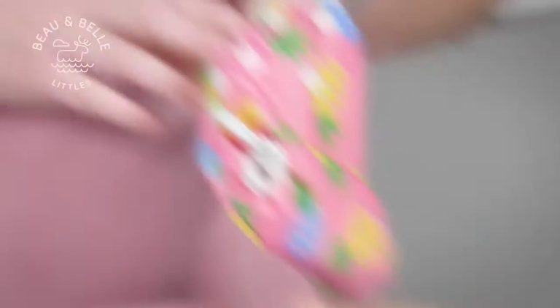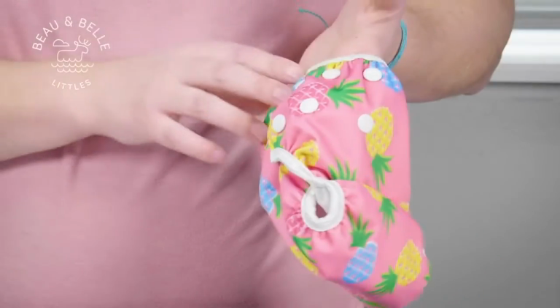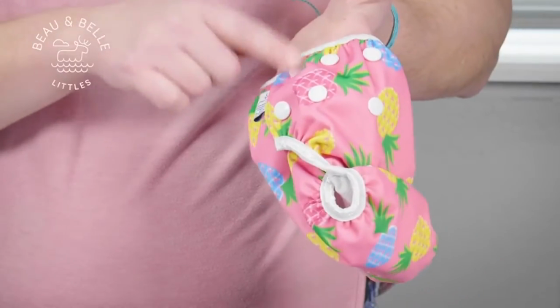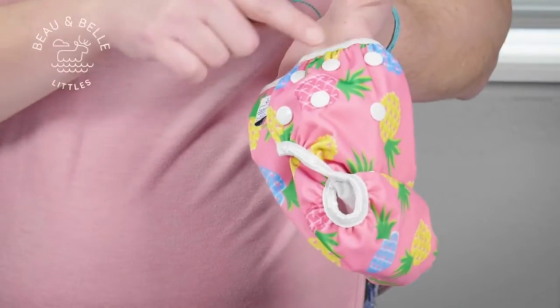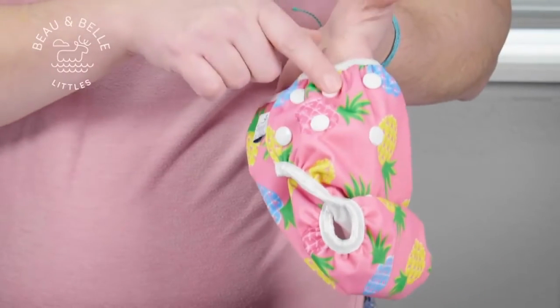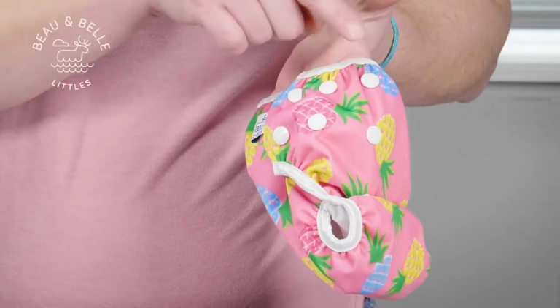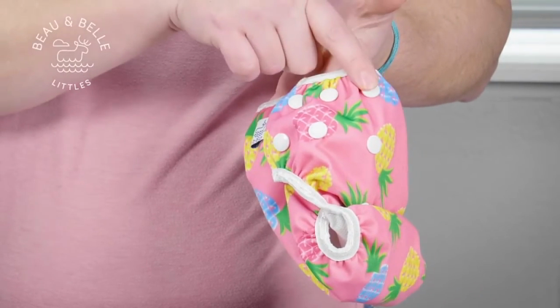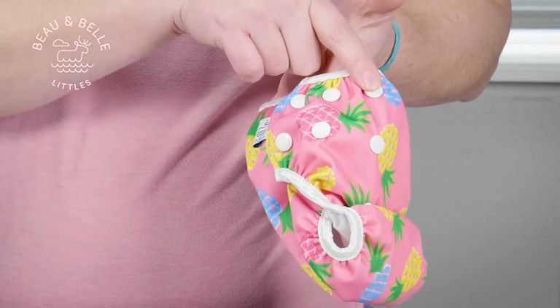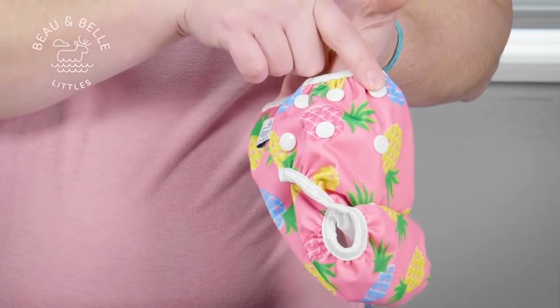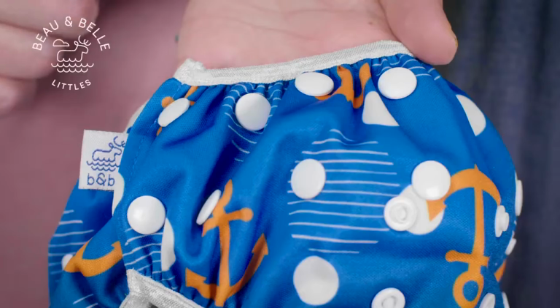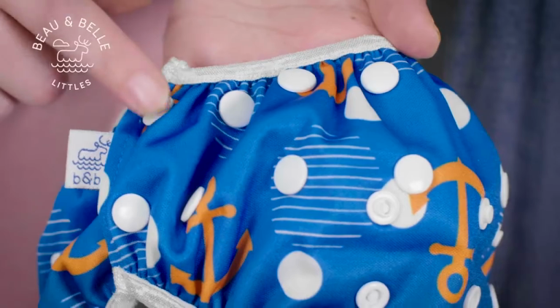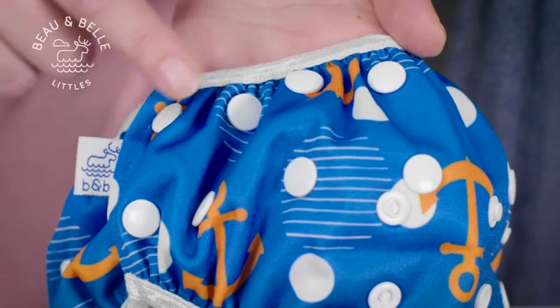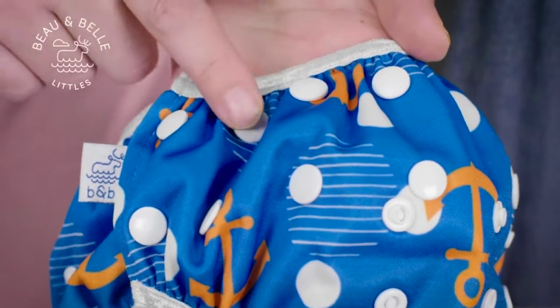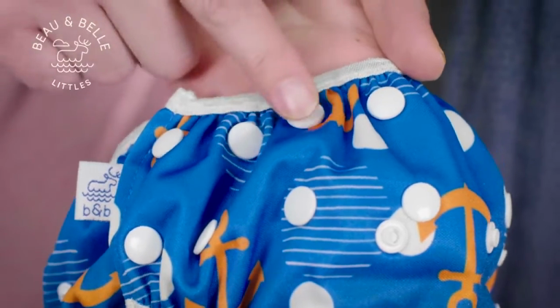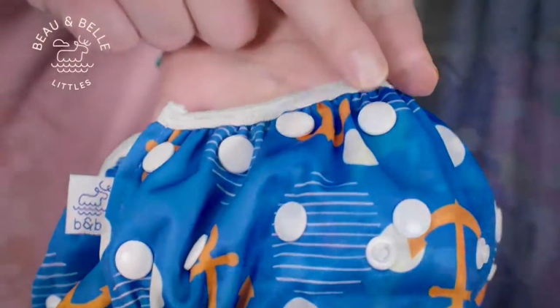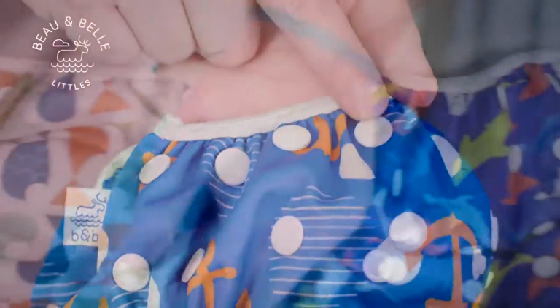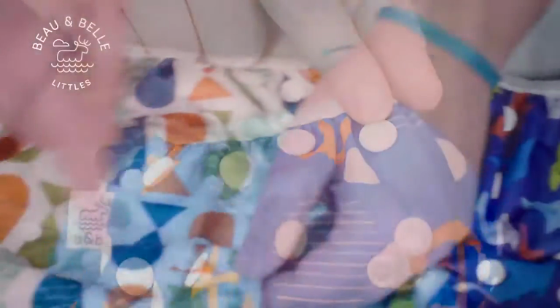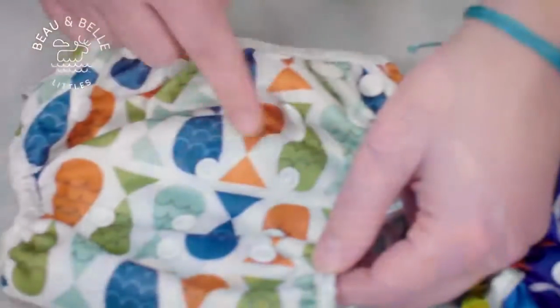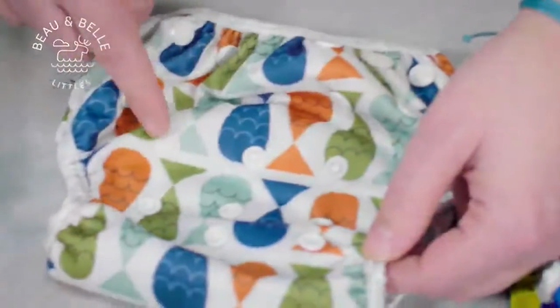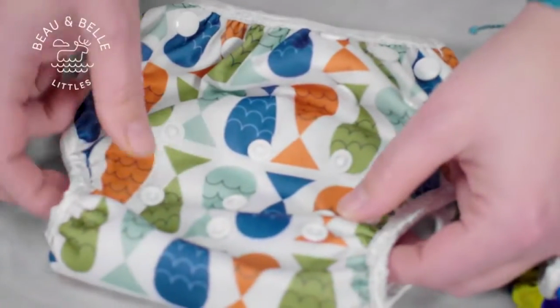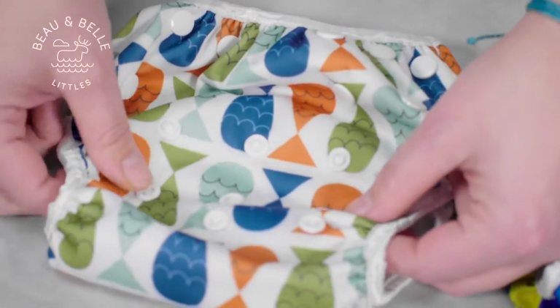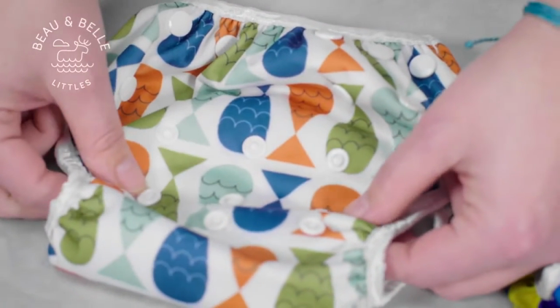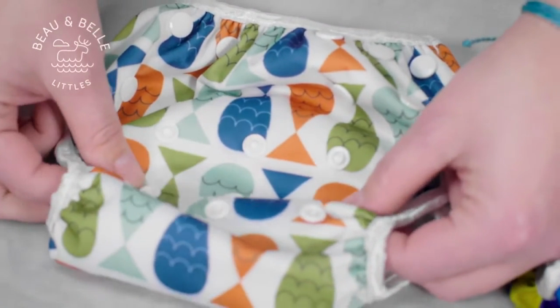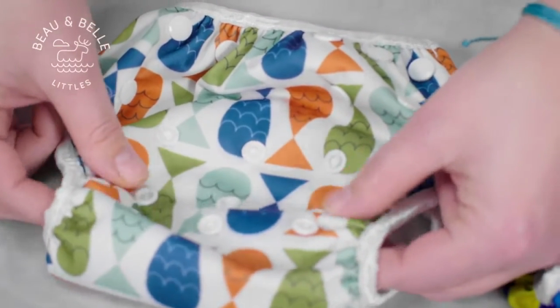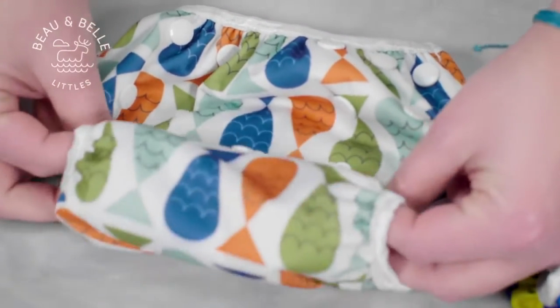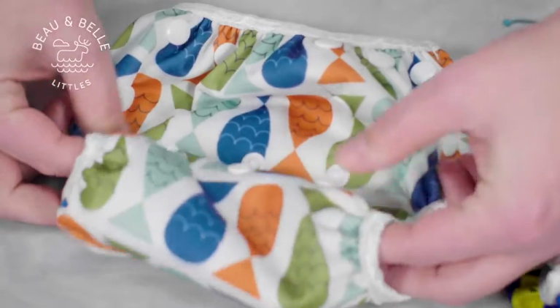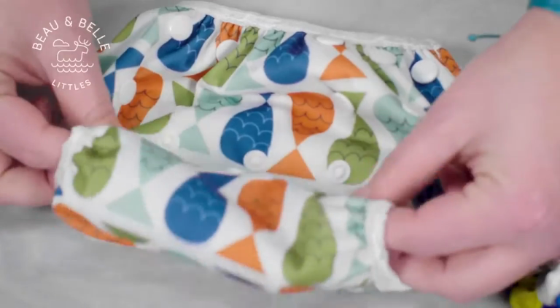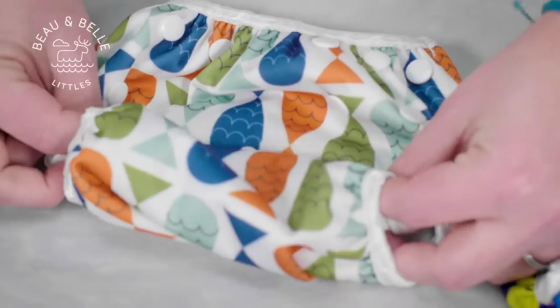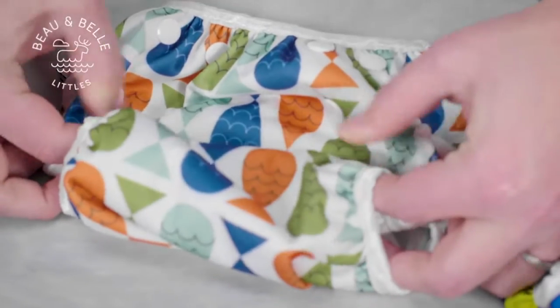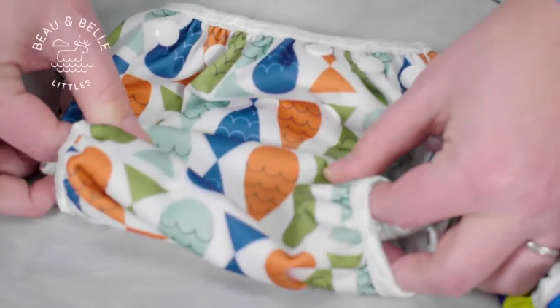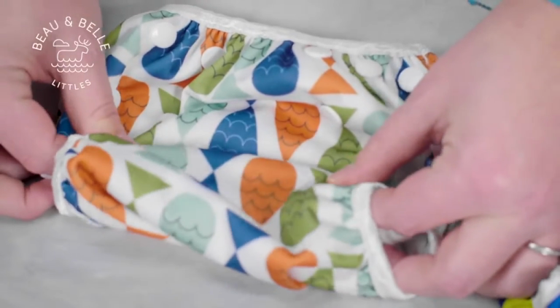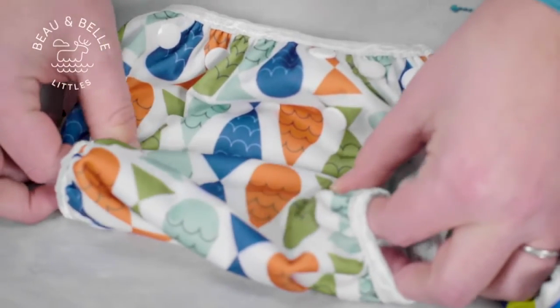There are three different adjustments around the waist for our baby size and four adjustments for our toddler size. The buttons in the front are the rise adjustments that bring up the extra fabric for a little tighter, less bulky fit.